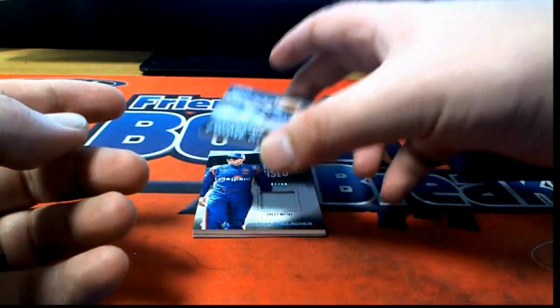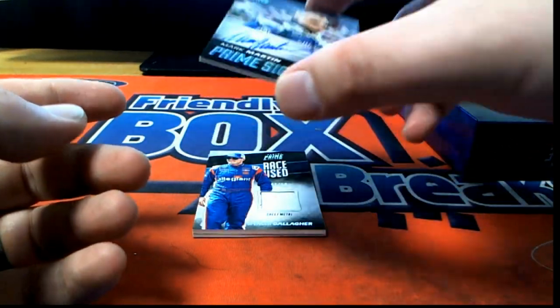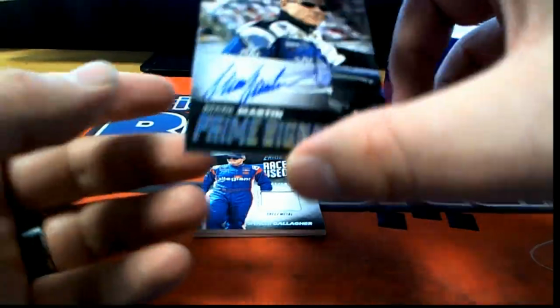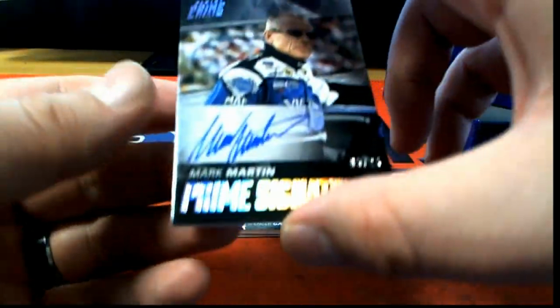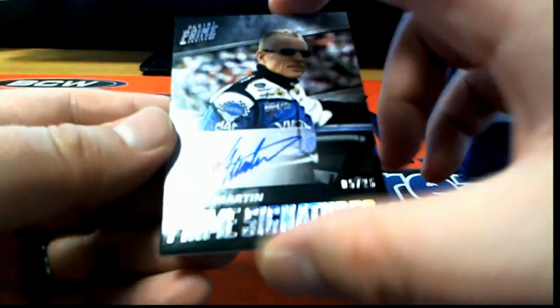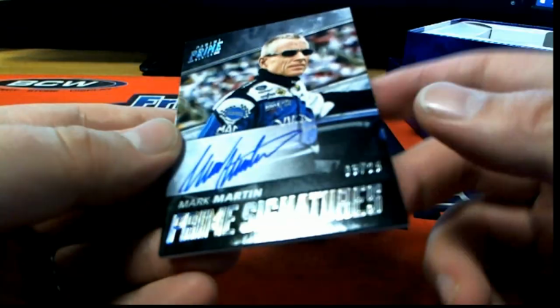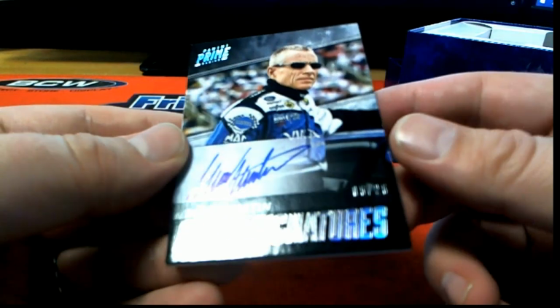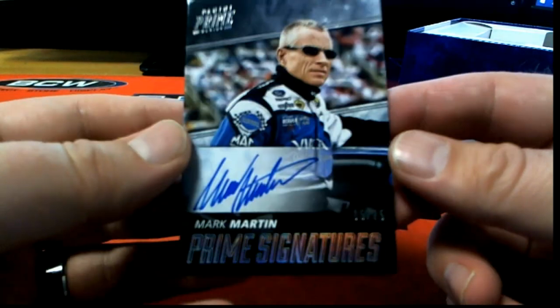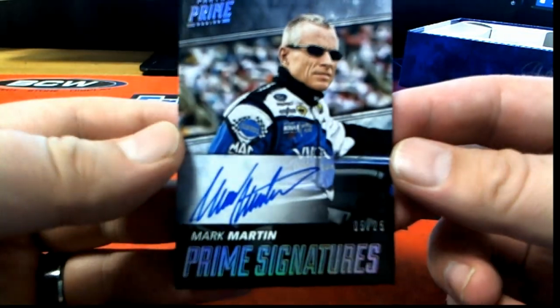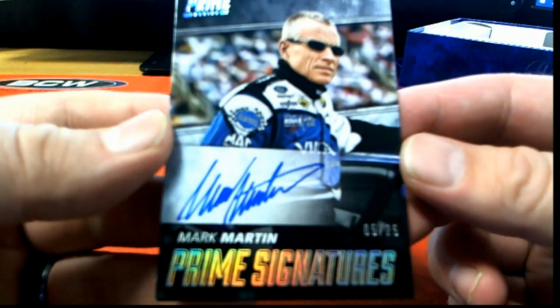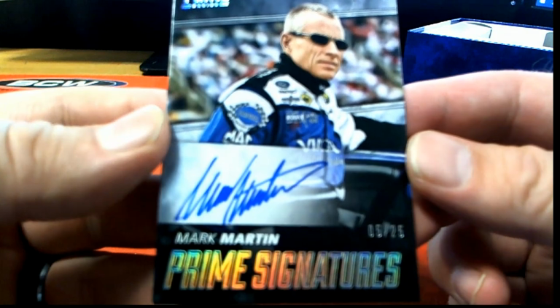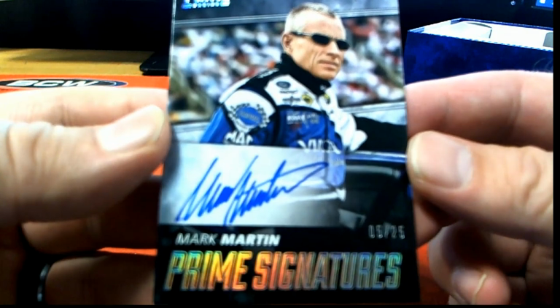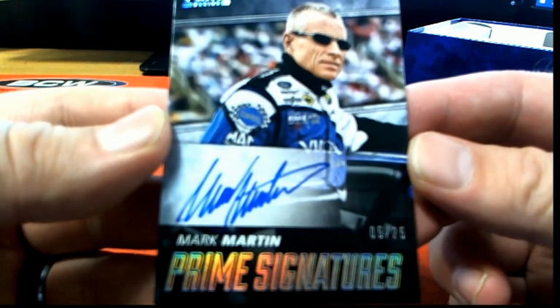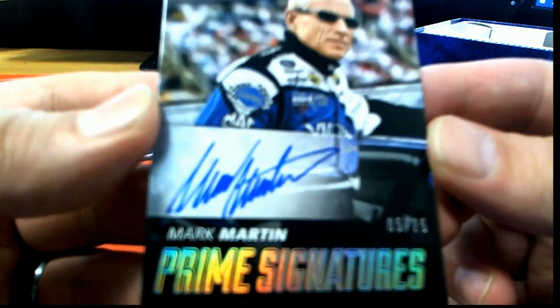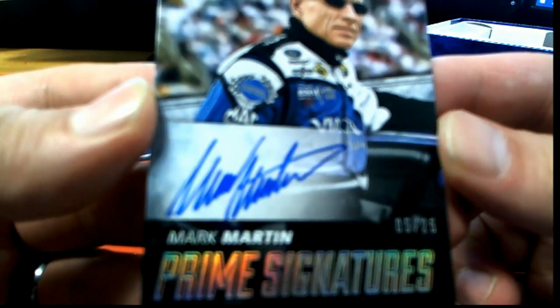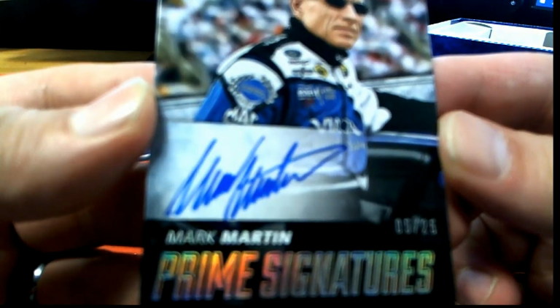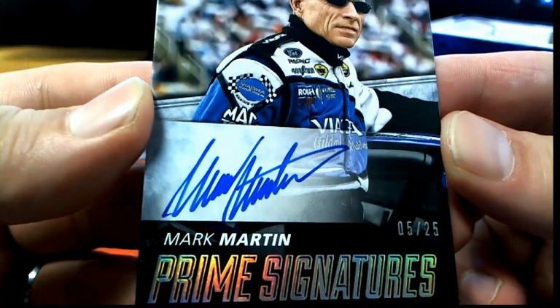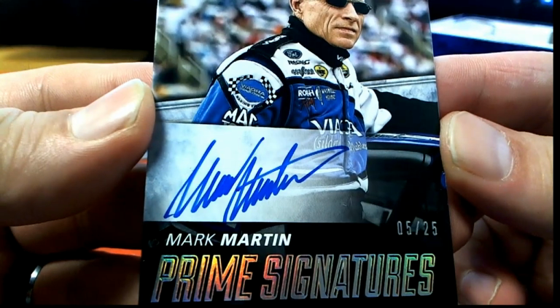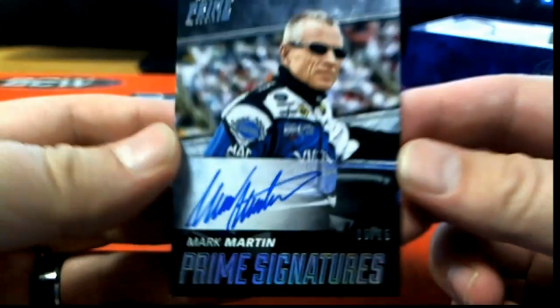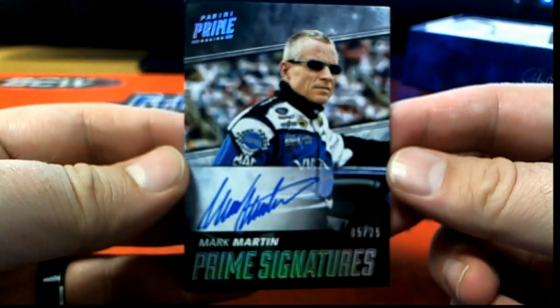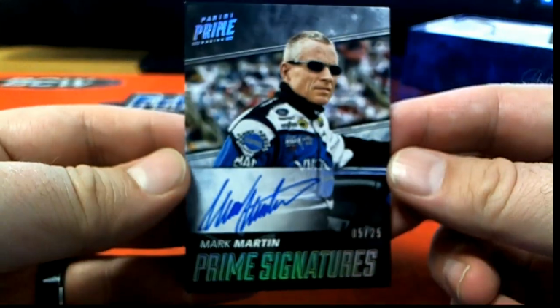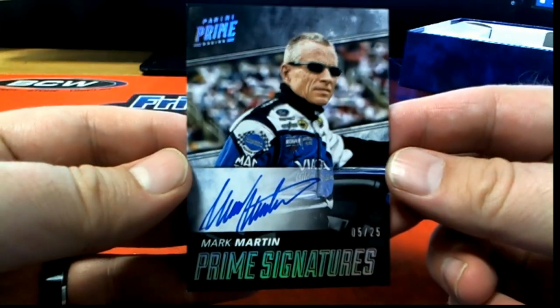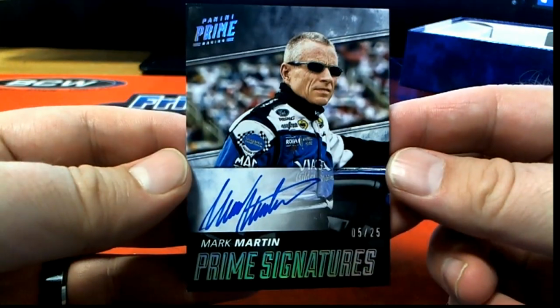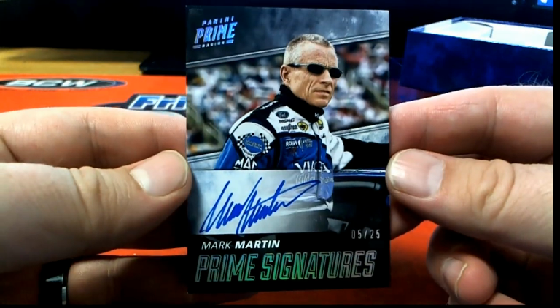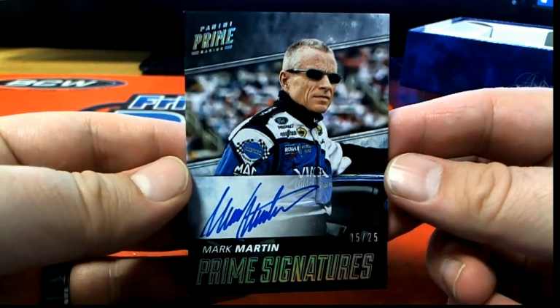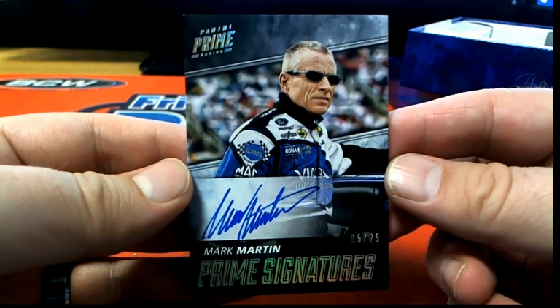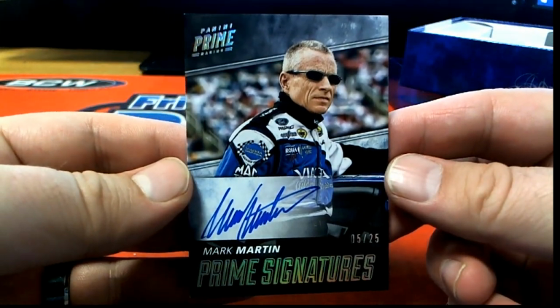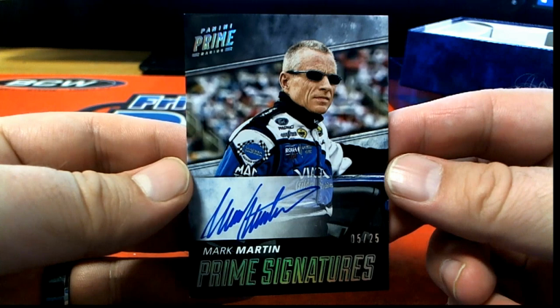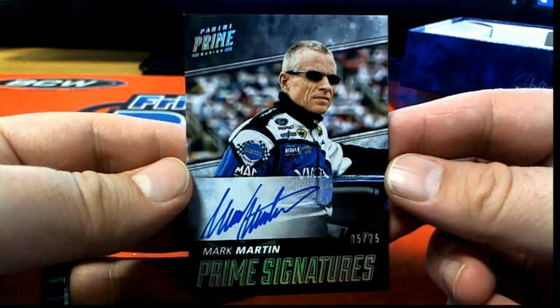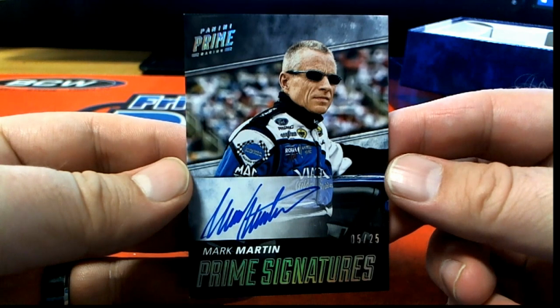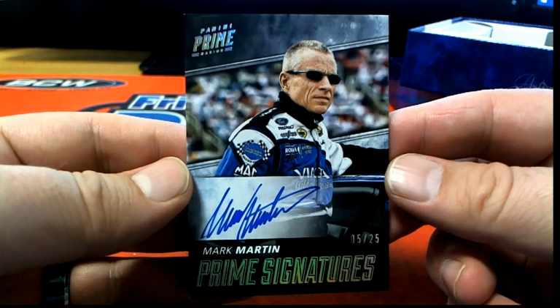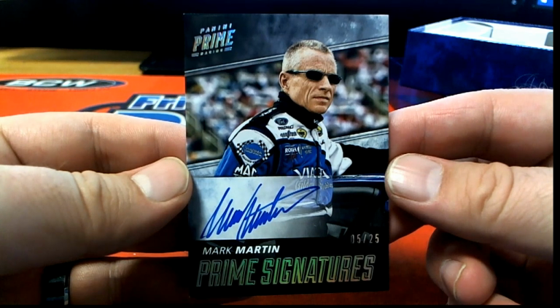This is actually my favorite driver growing up right here - Mark Martin, 5 of 25. Prime signatures, boom!